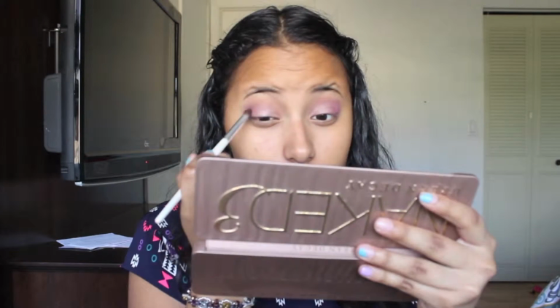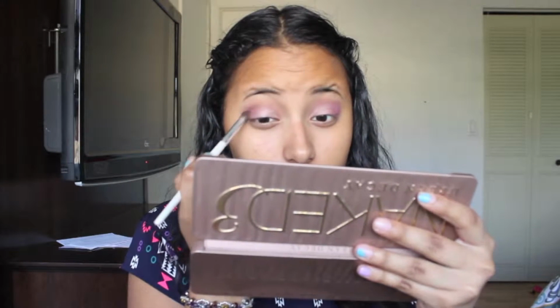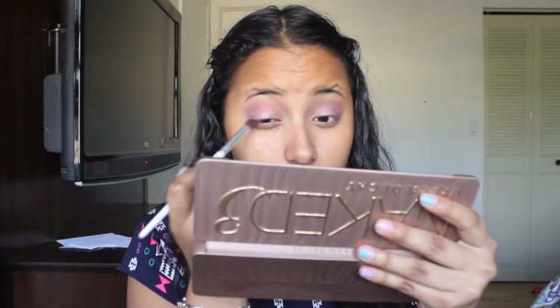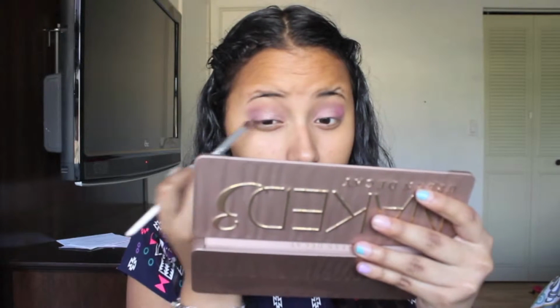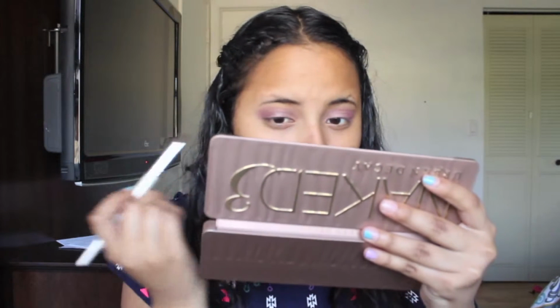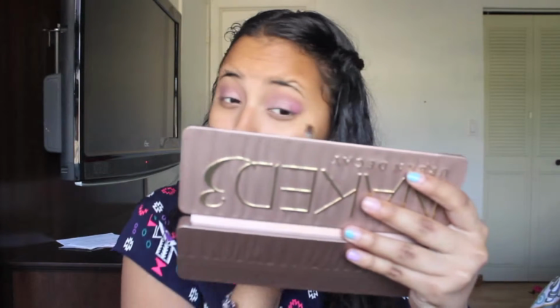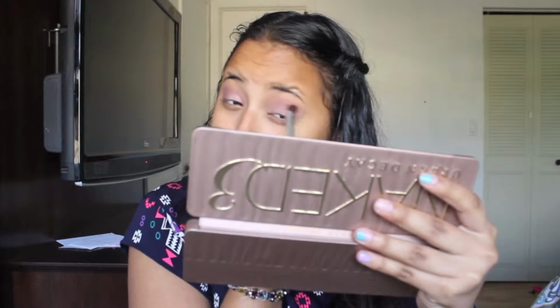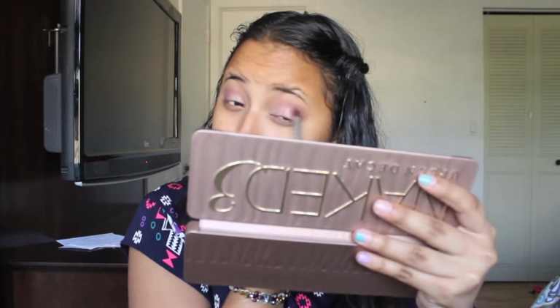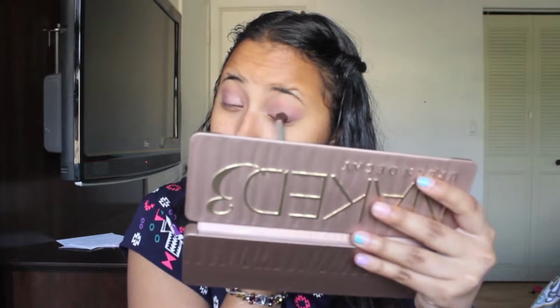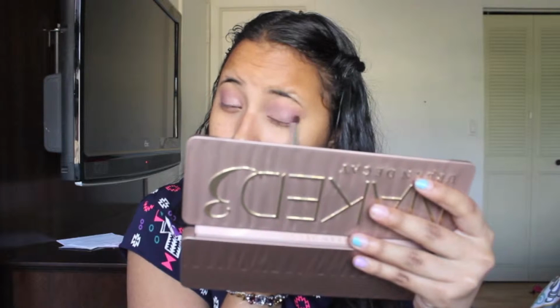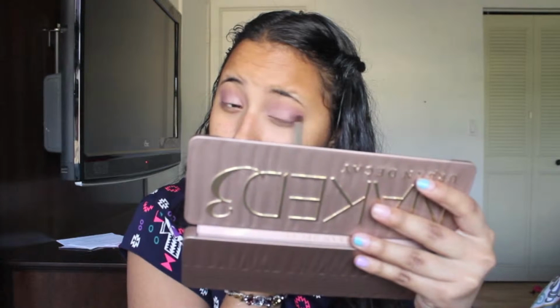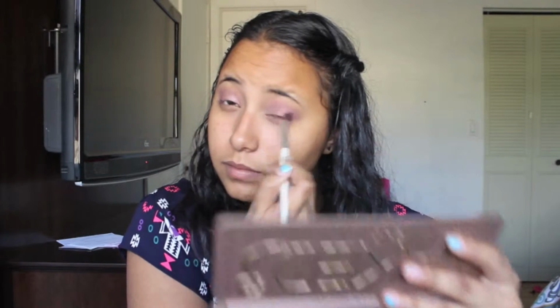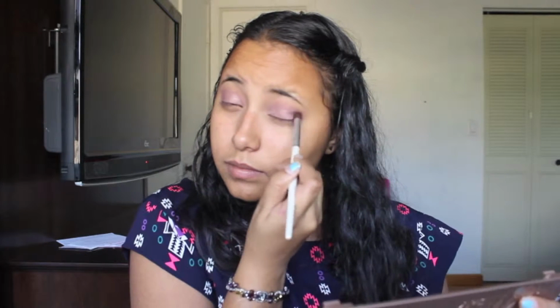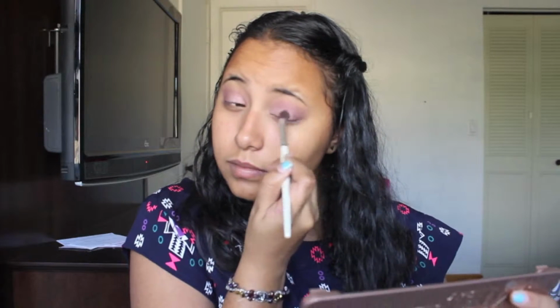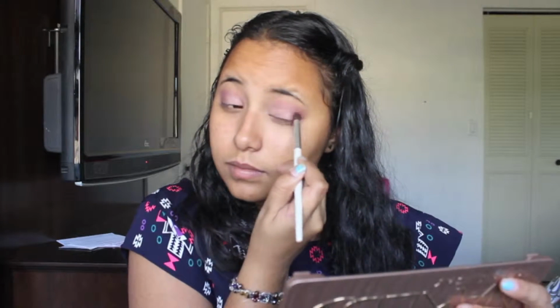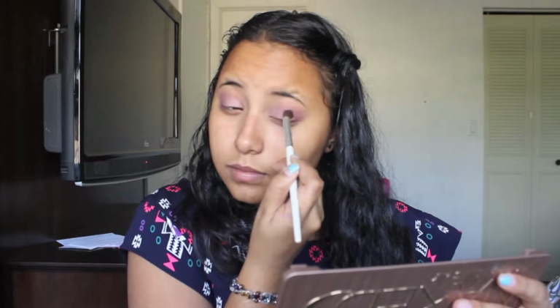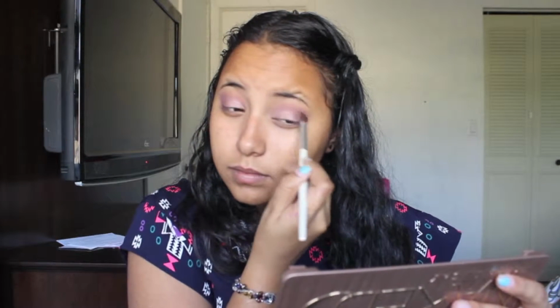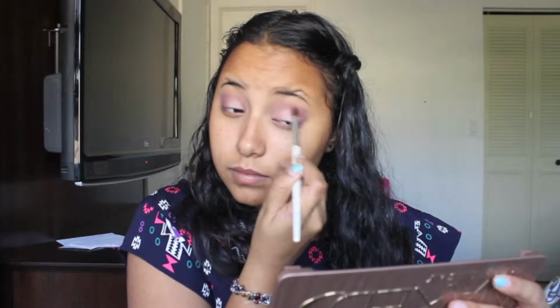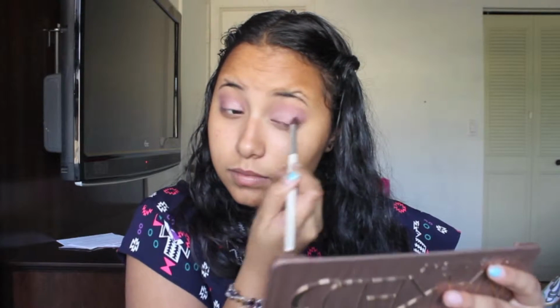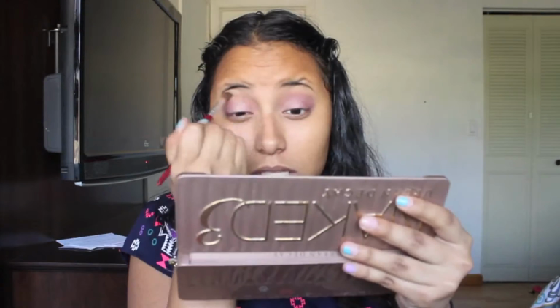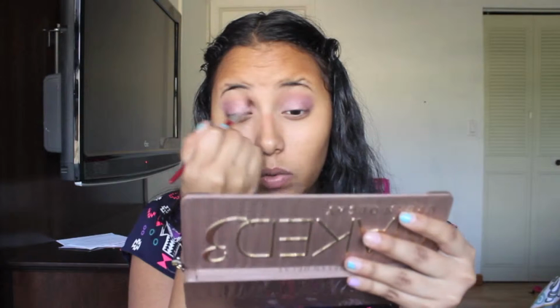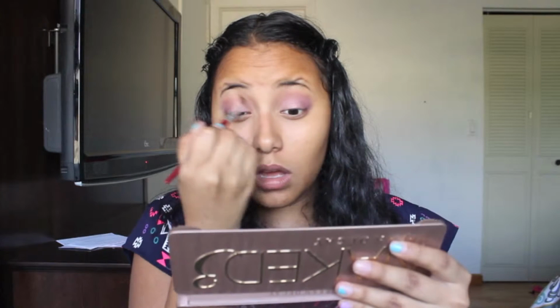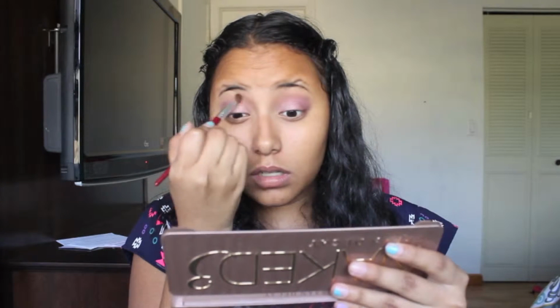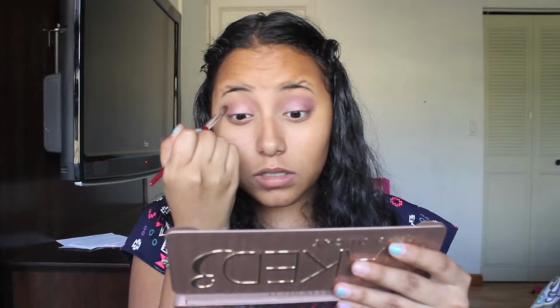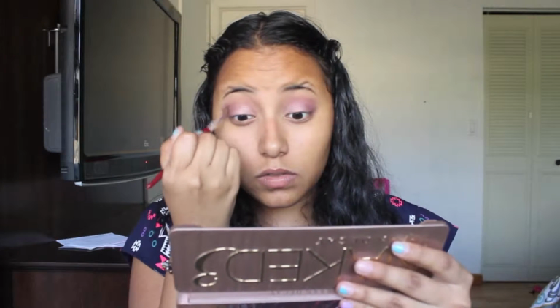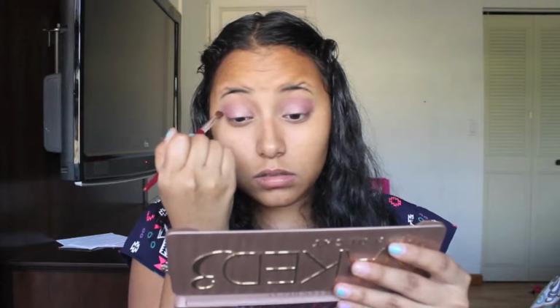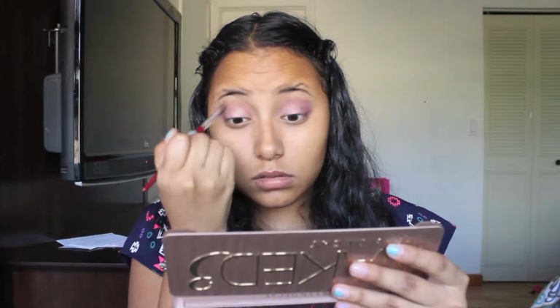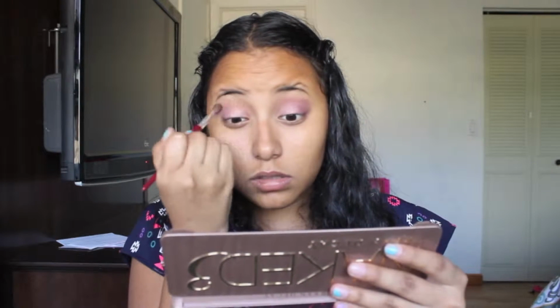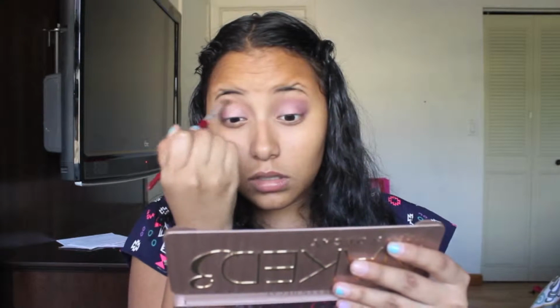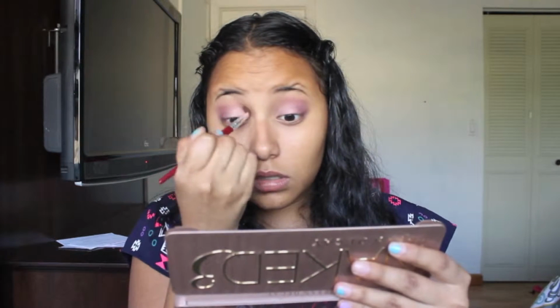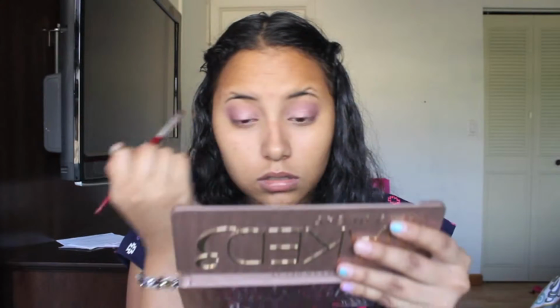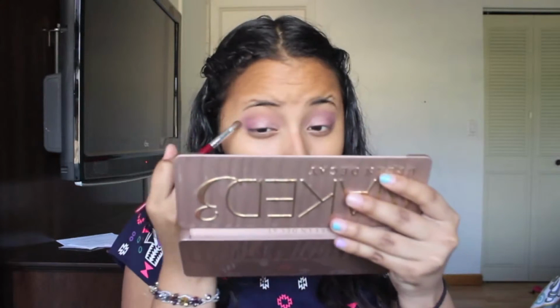Here I am just blending out the color that we just applied and packing it on so the color can be a little more visible. Then I'm just going to blend out the whole eye look so we can get rid of all those harsh lines.